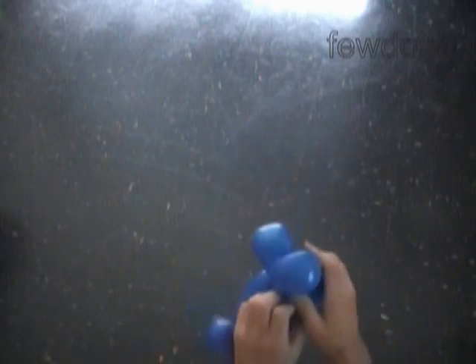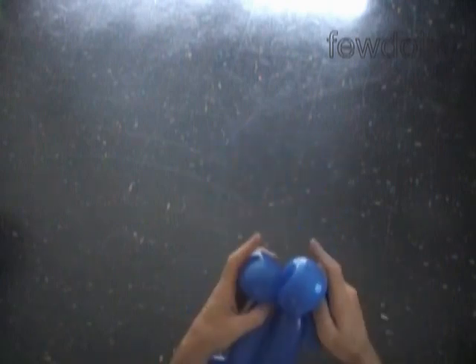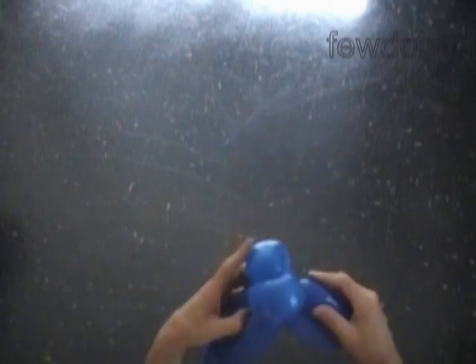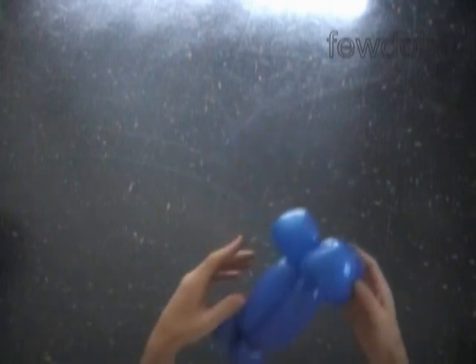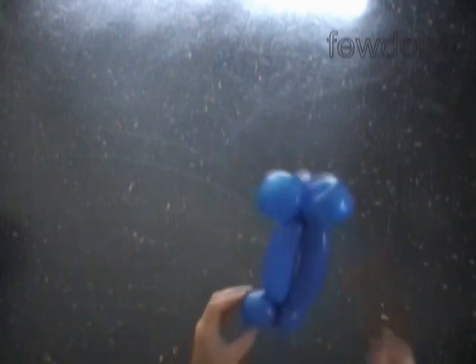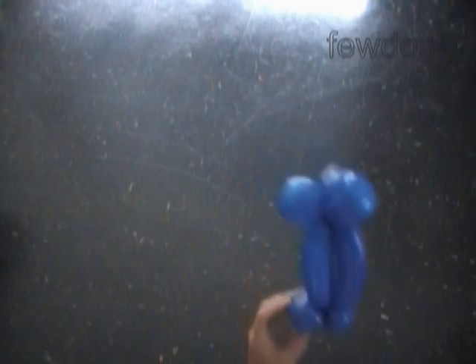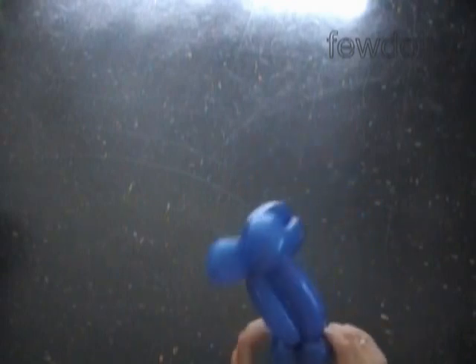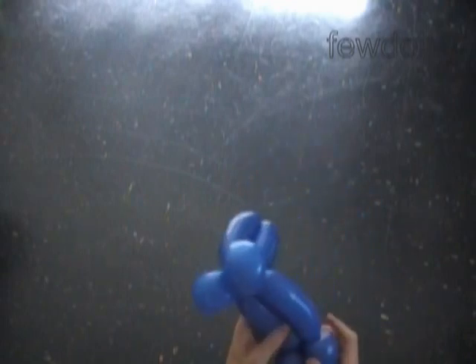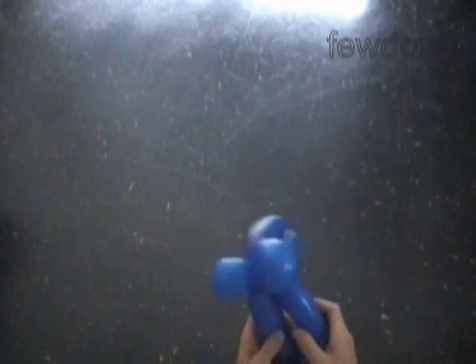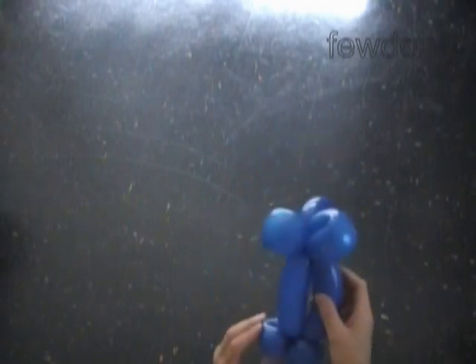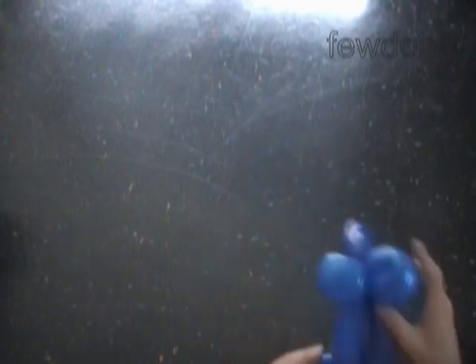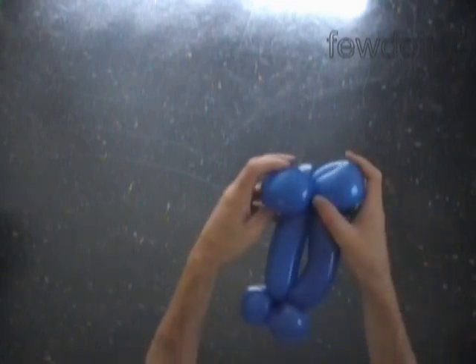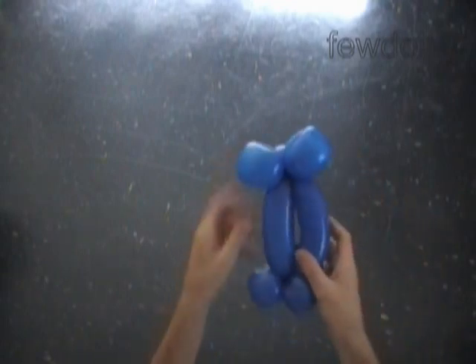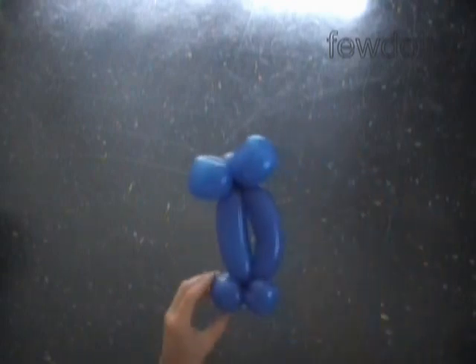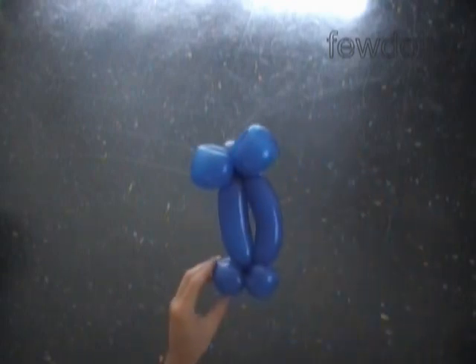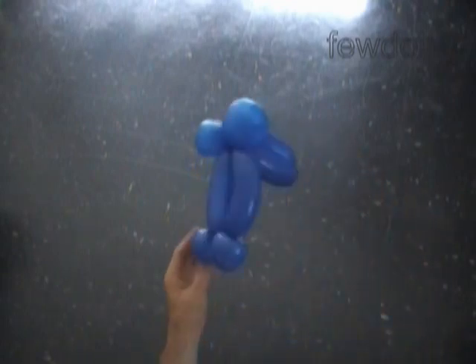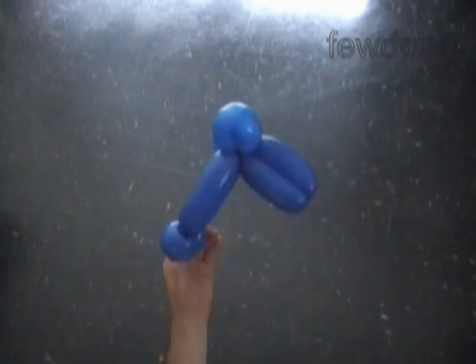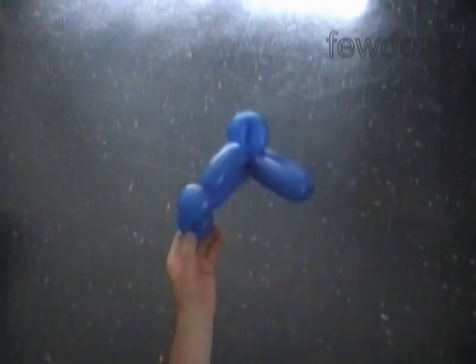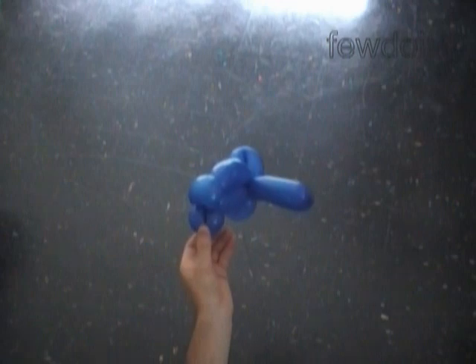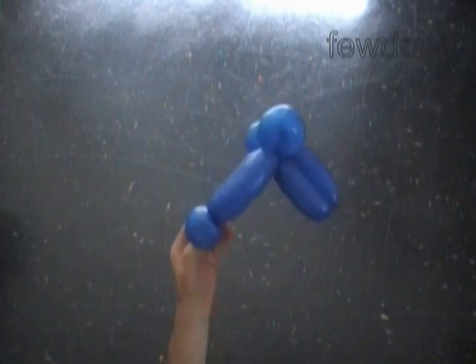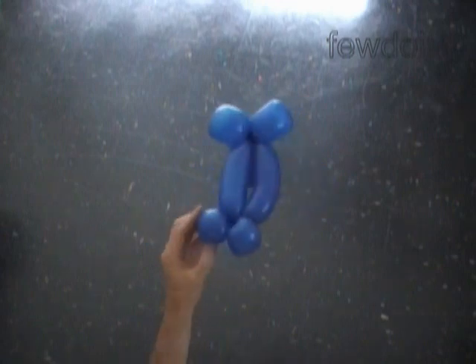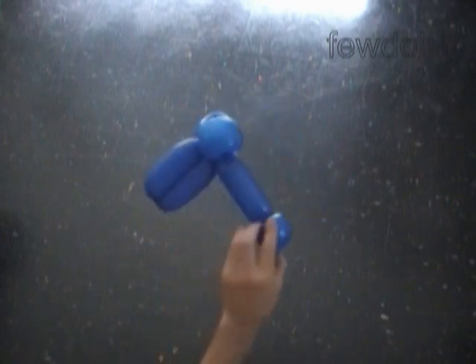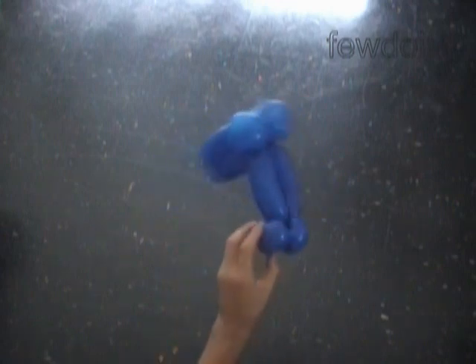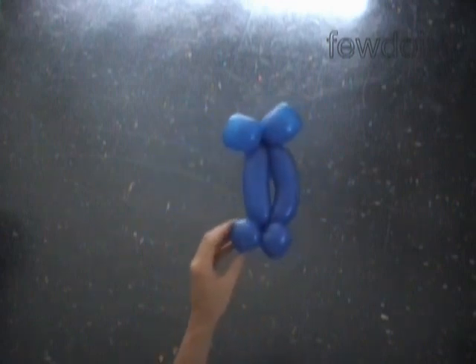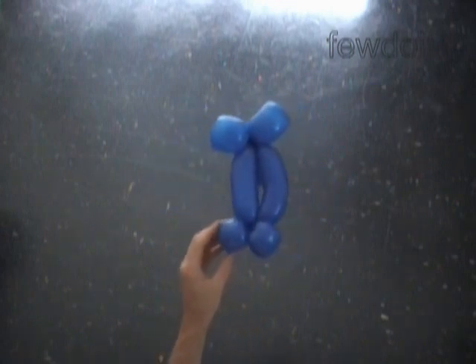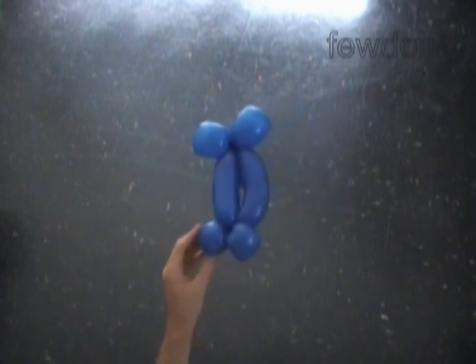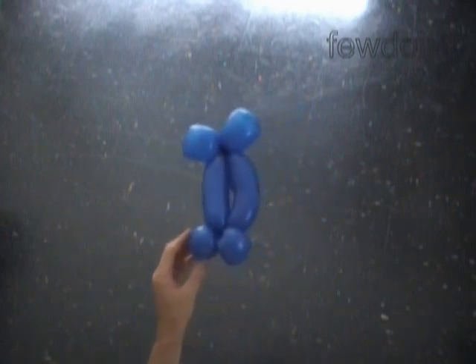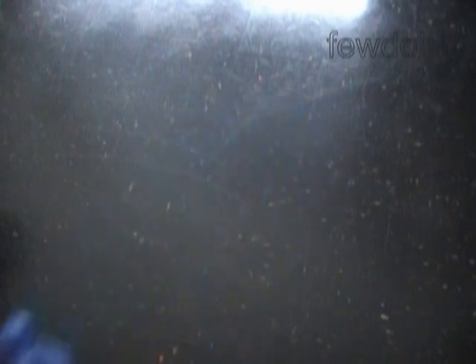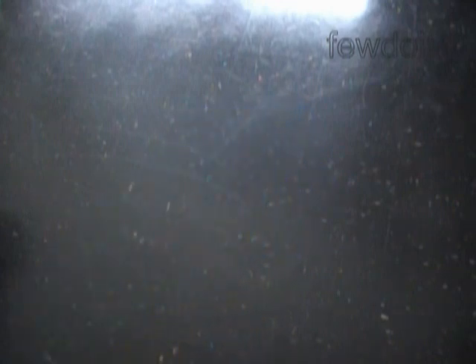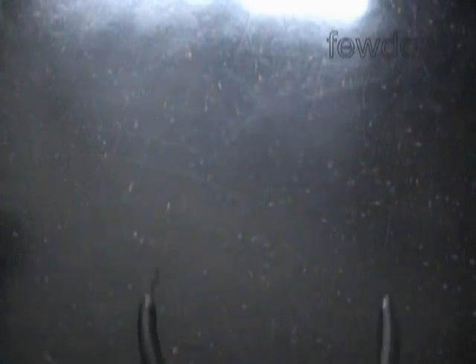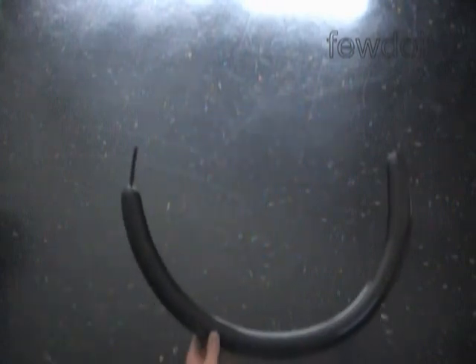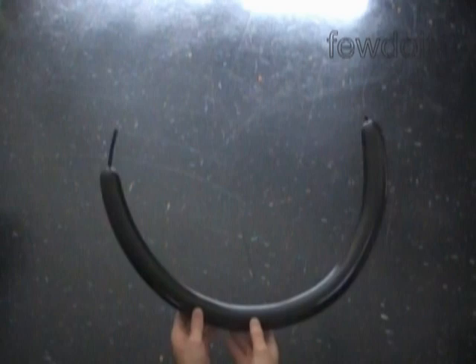Now let's fix all bubbles in proper positions. We have made the upper part of the body. Here's a side view and the front view. Now let's put this balloon aside for now.